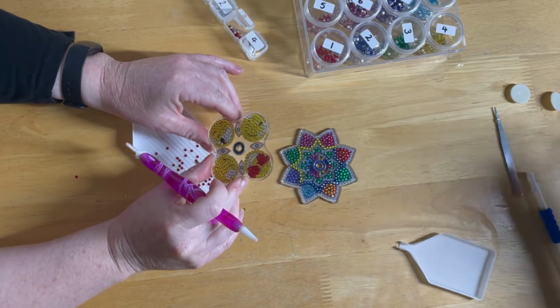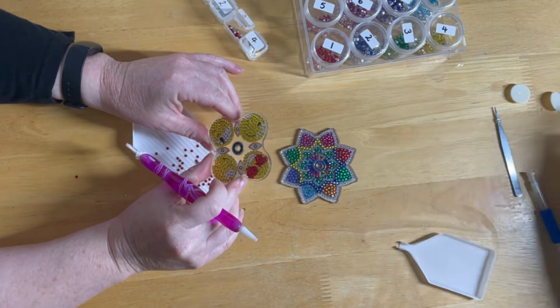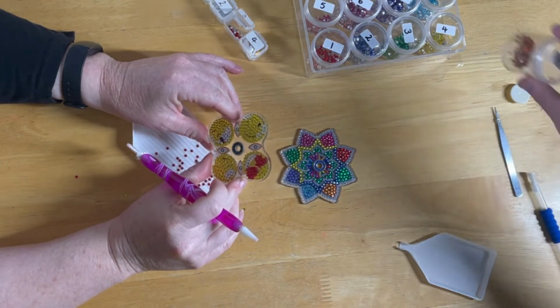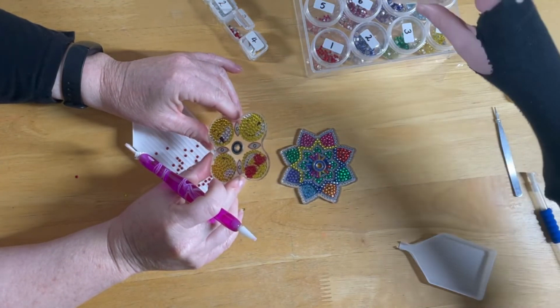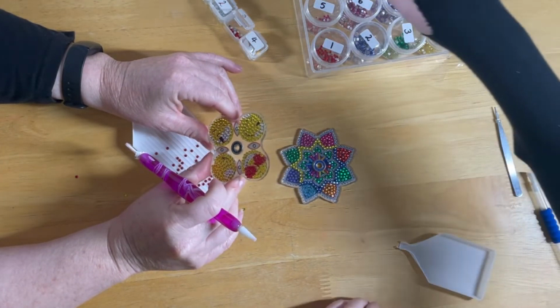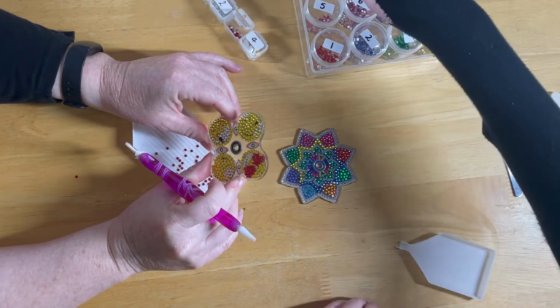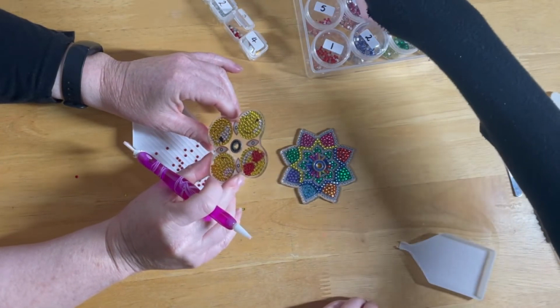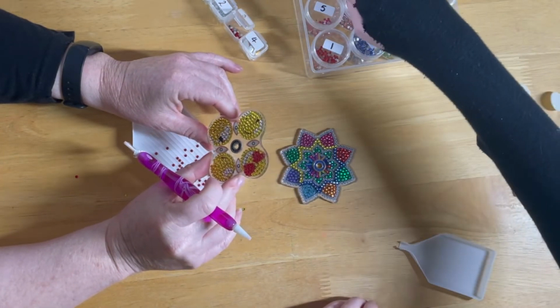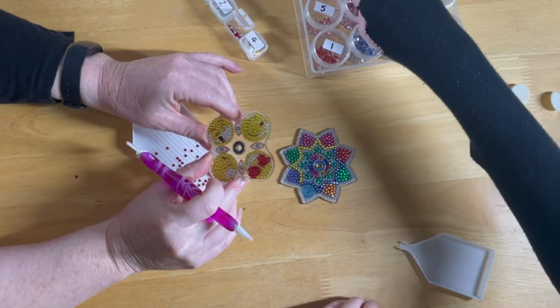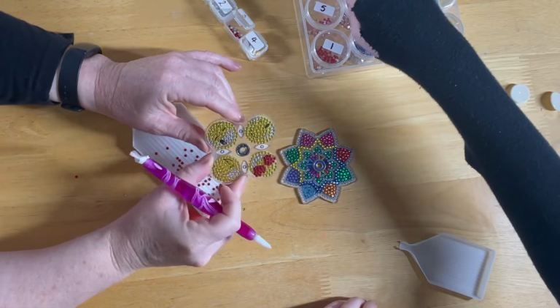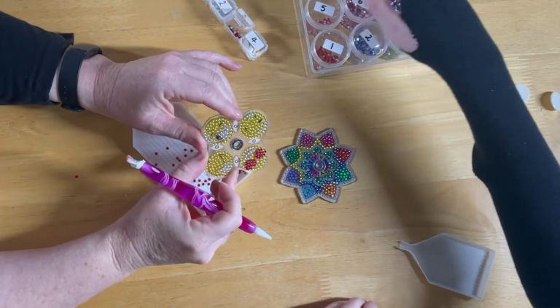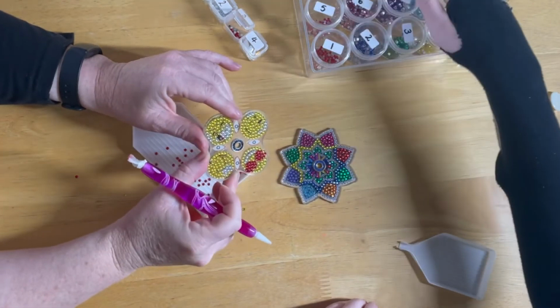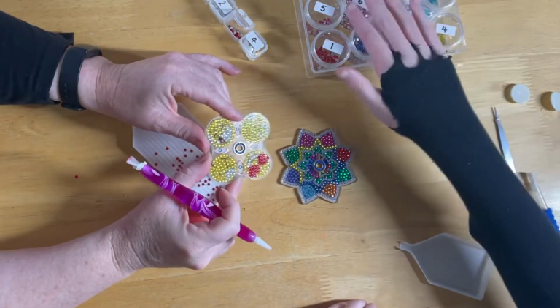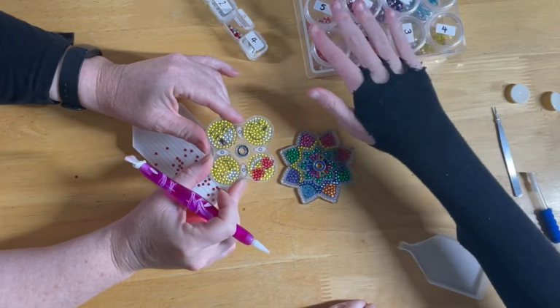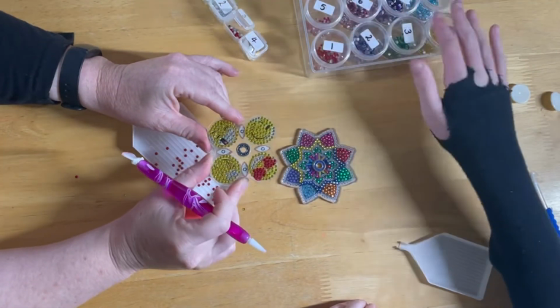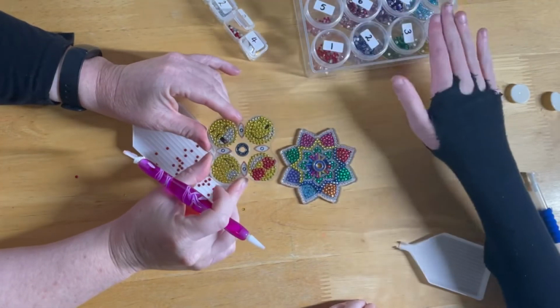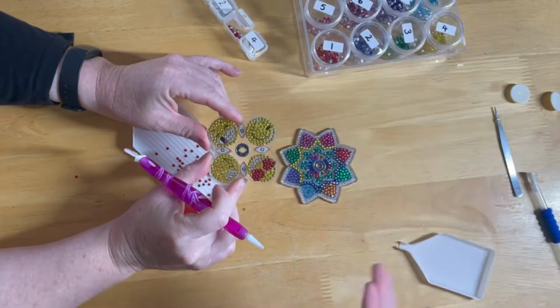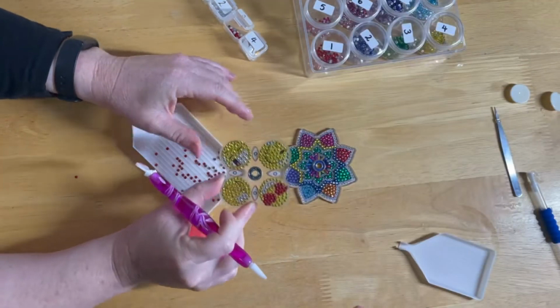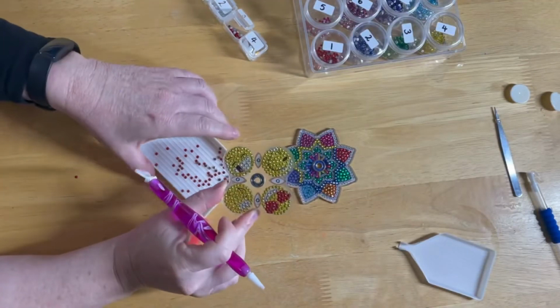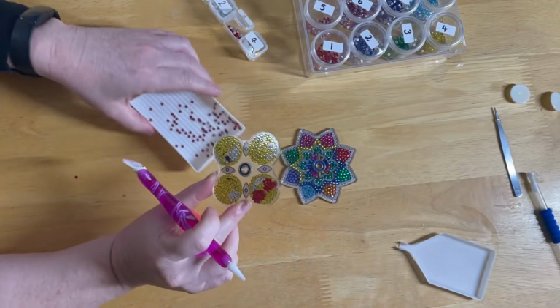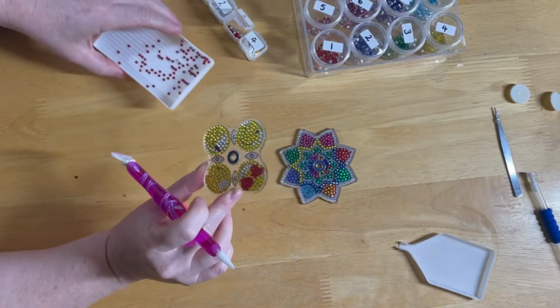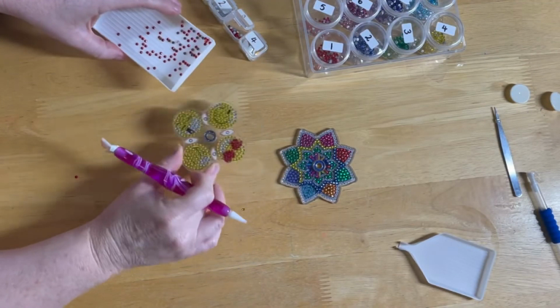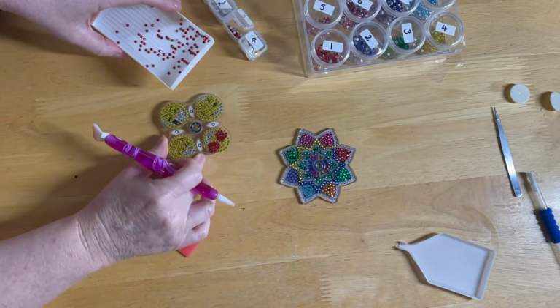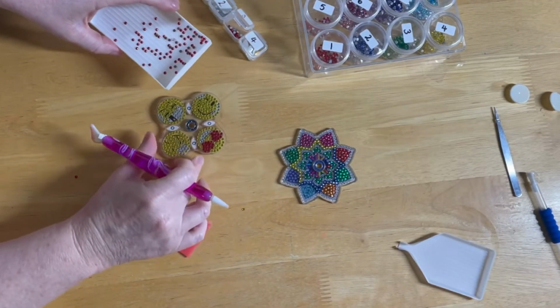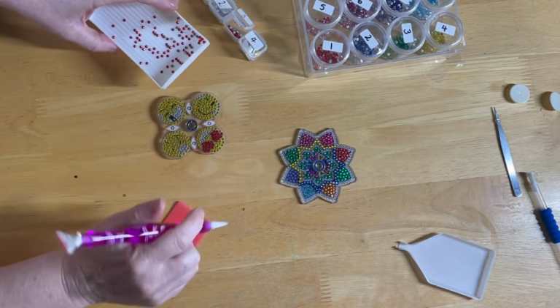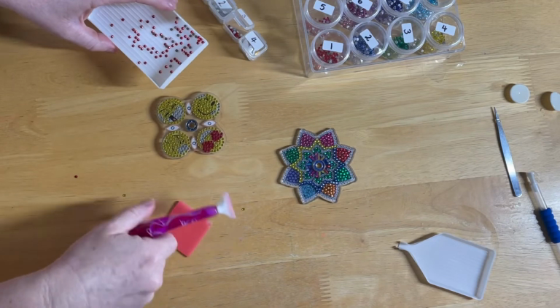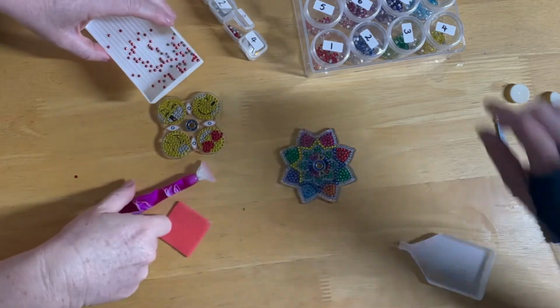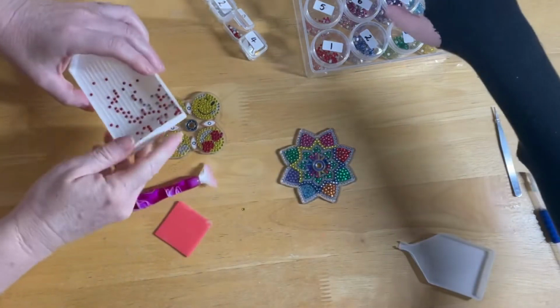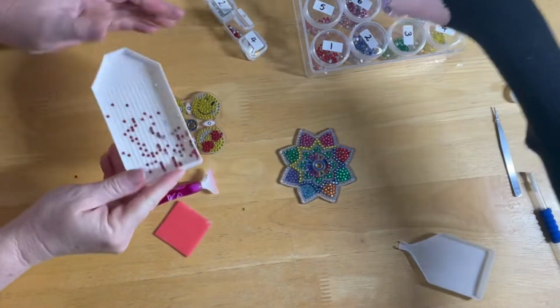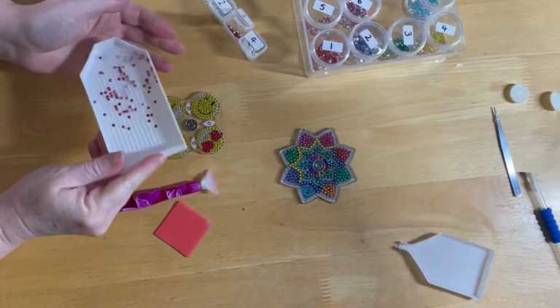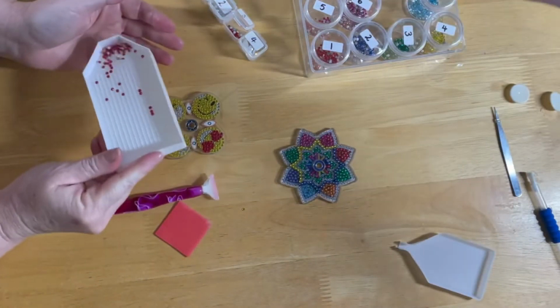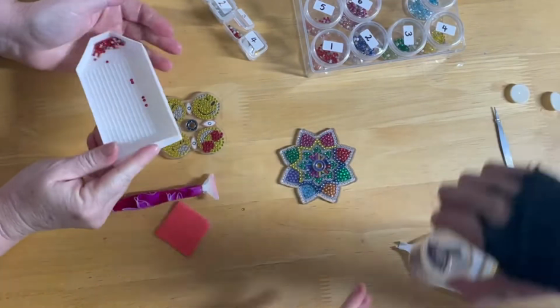I think I've got all the little jewels on there. Oh, that looks really cool!